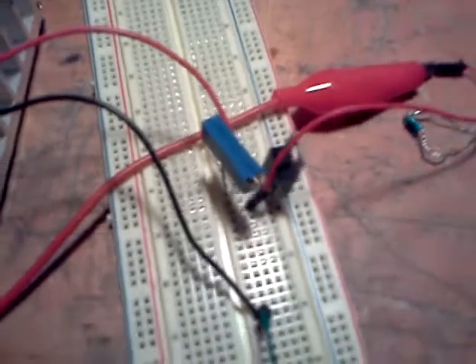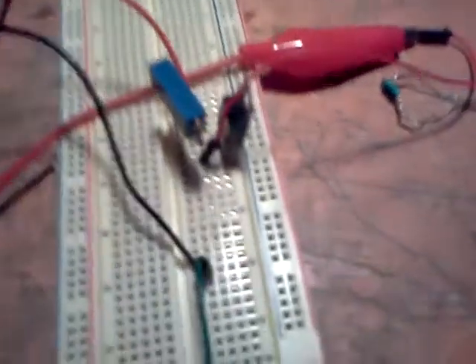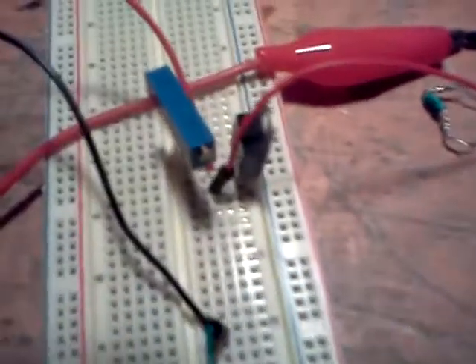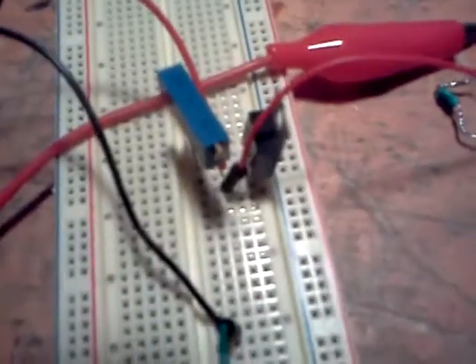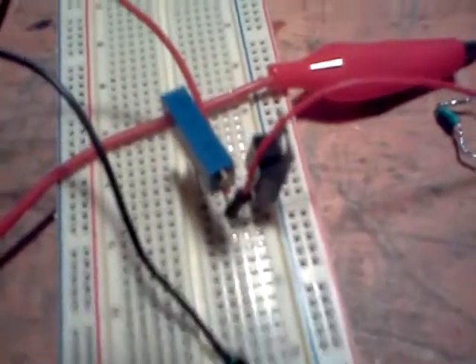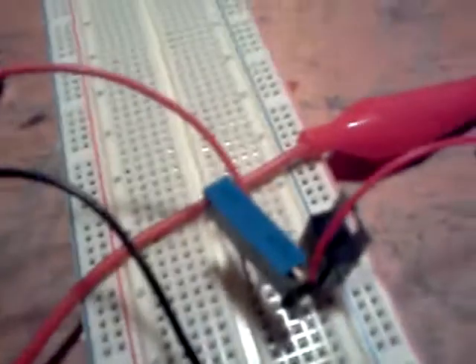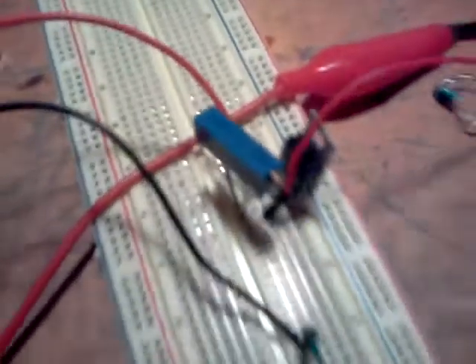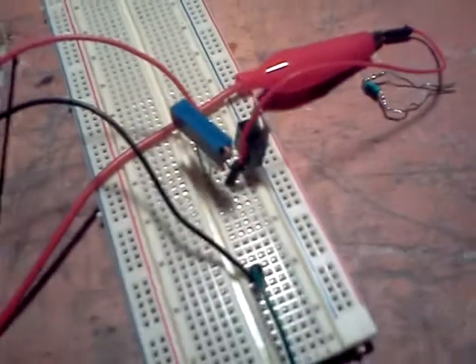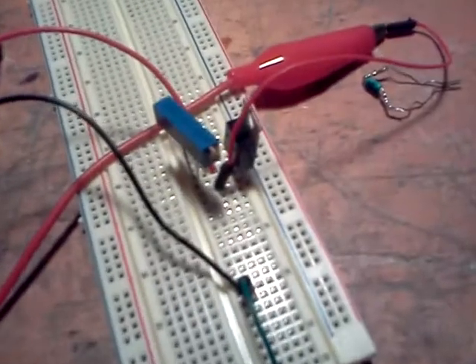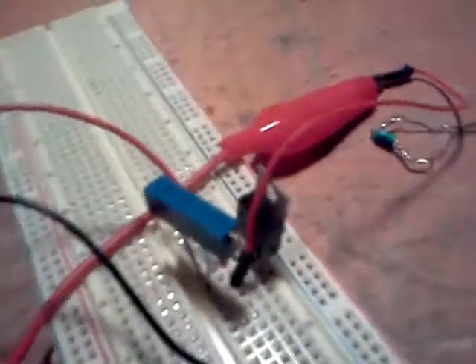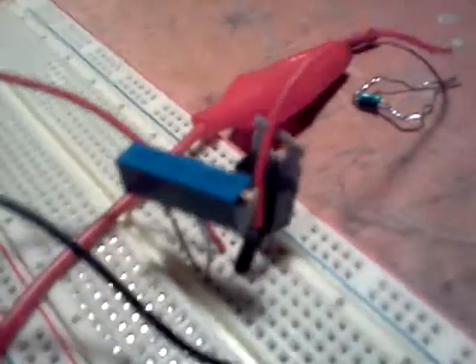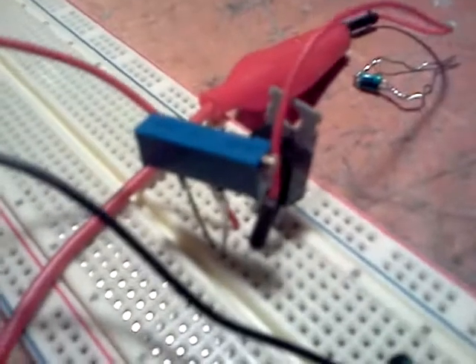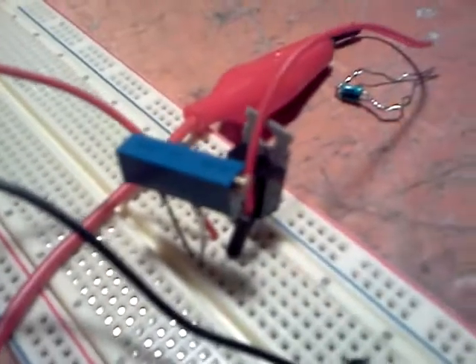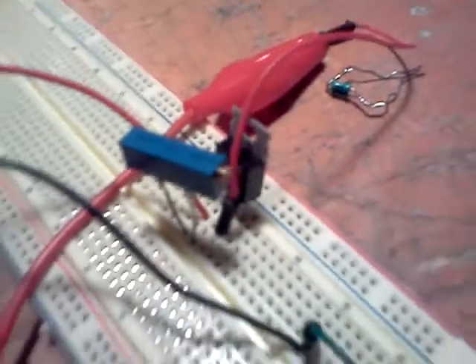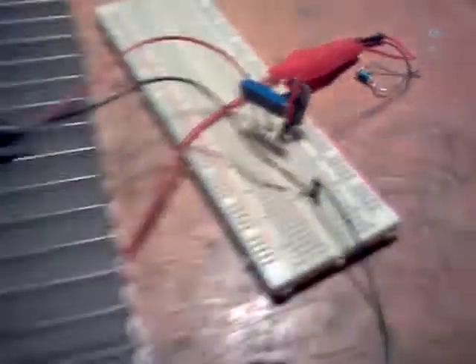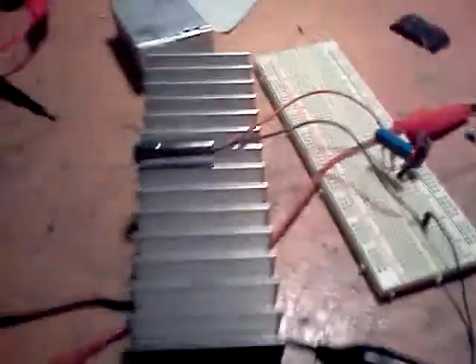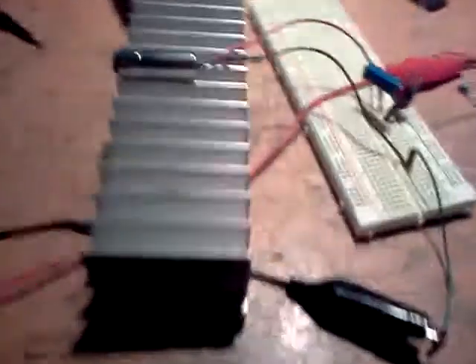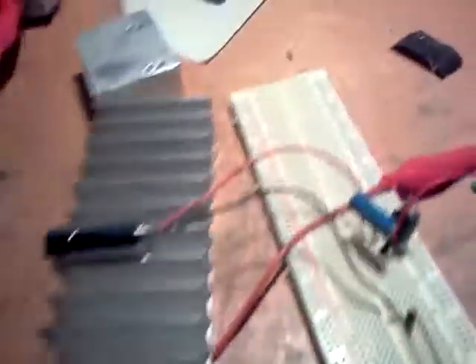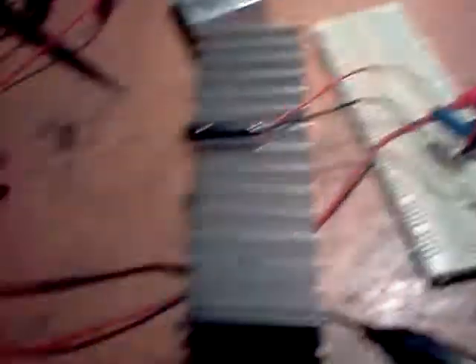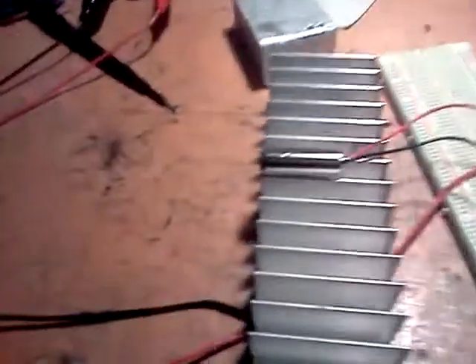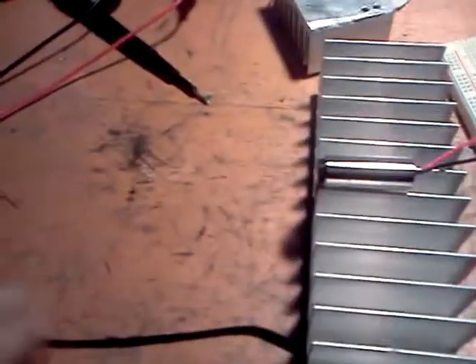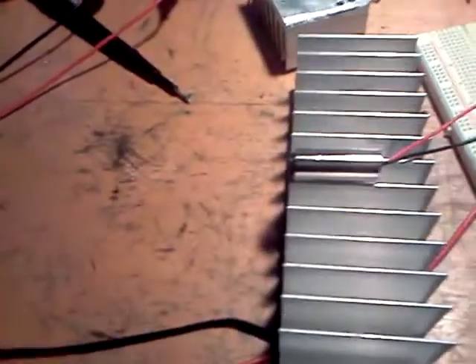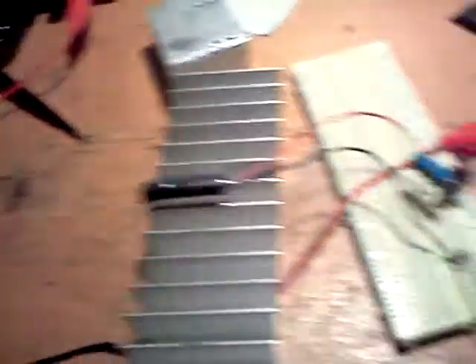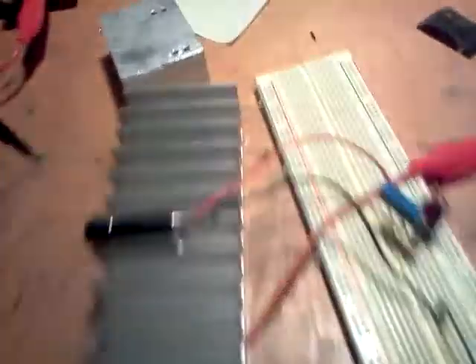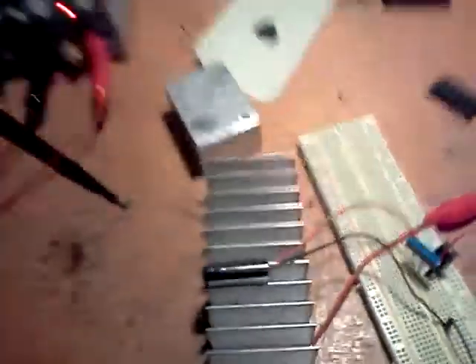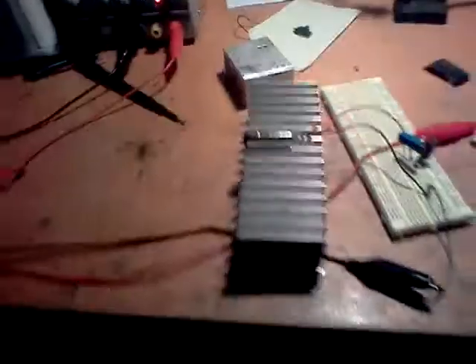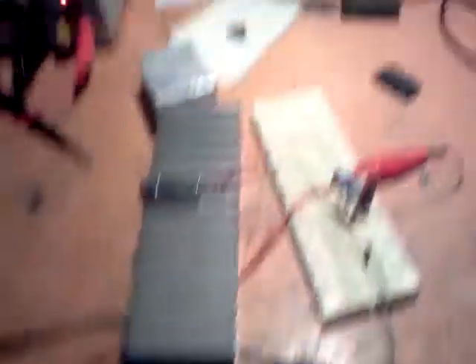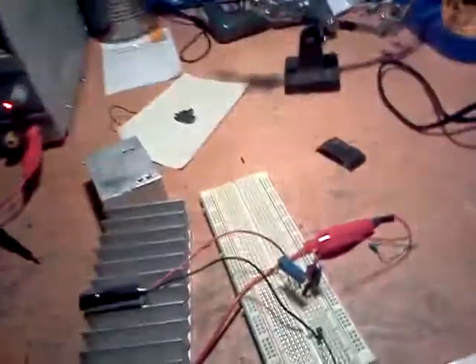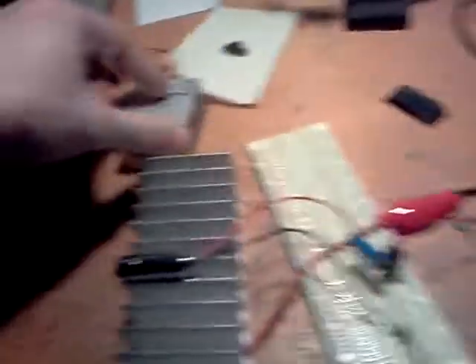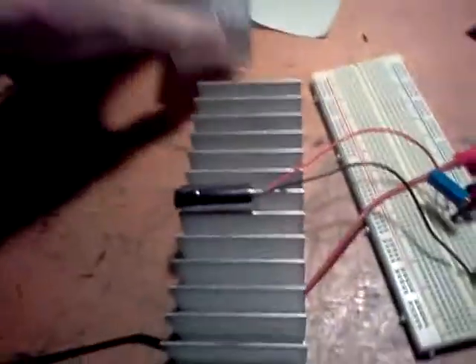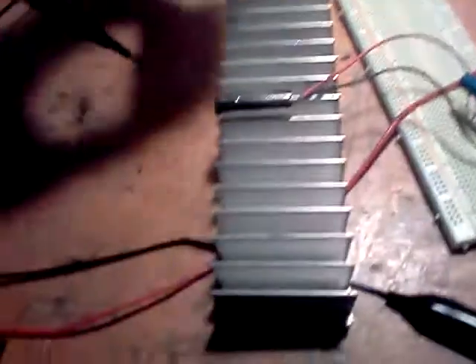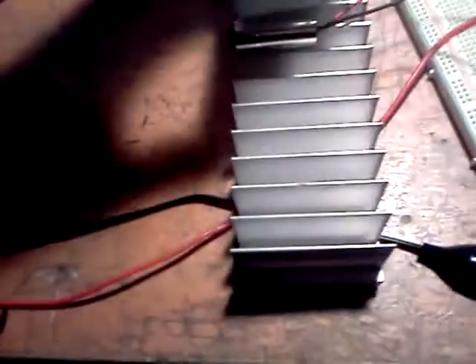Real basic driver circuit, just an LM317 voltage regulator and a trim pot here. Real rough setup right now, but eventually I'll have it in an enclosure pretty soon.